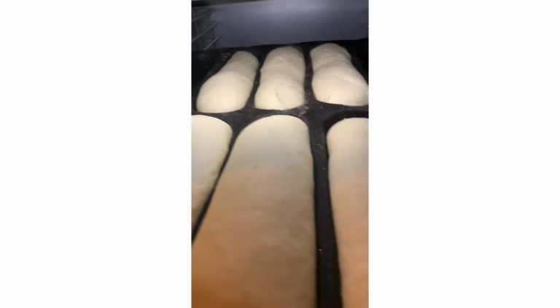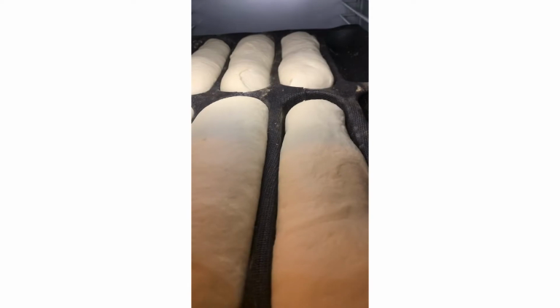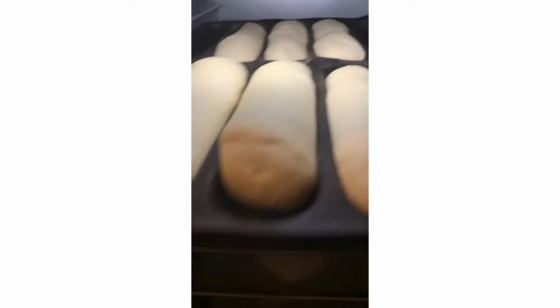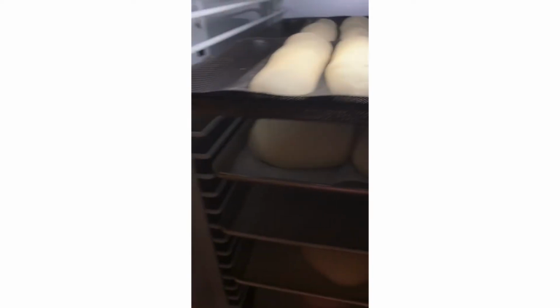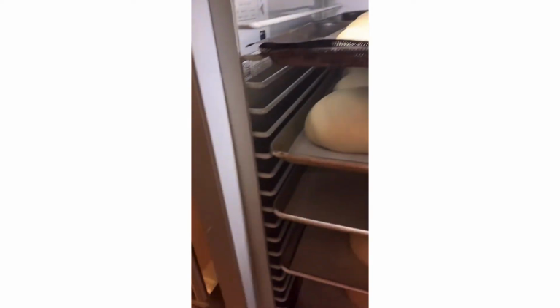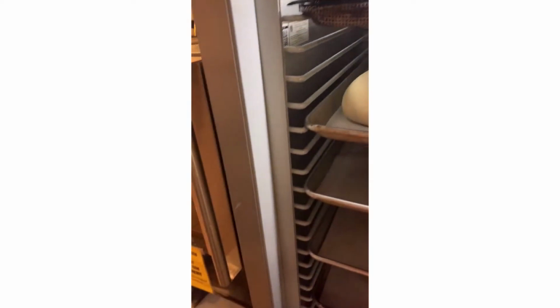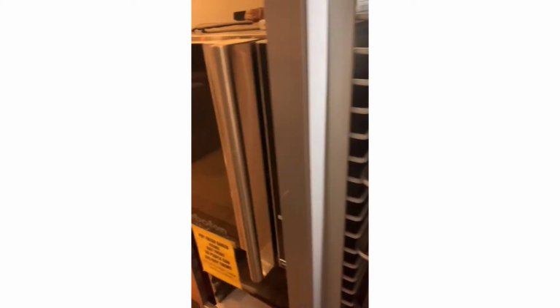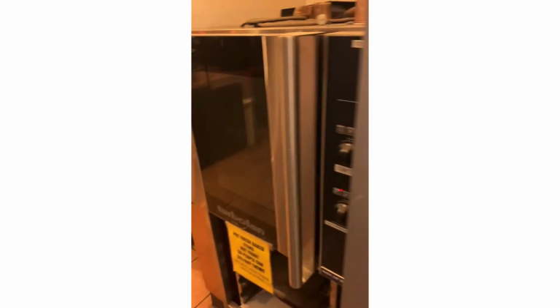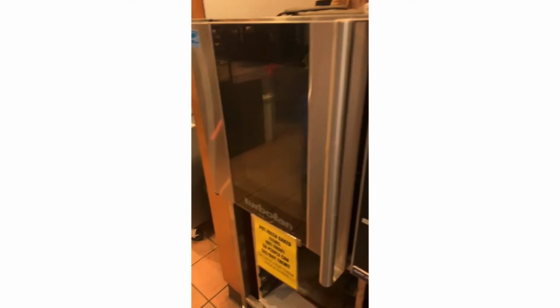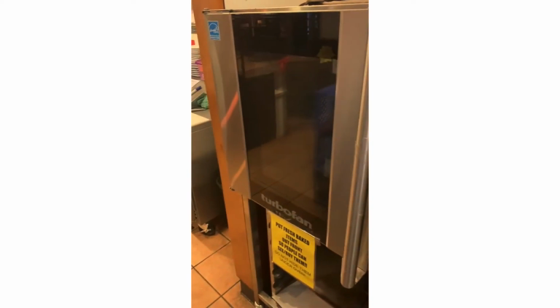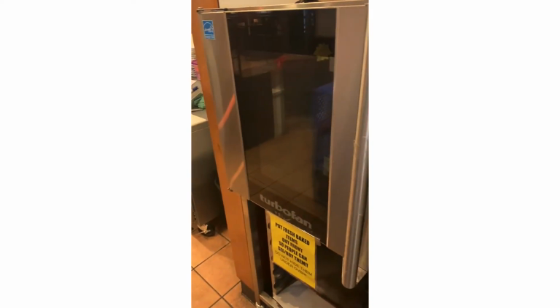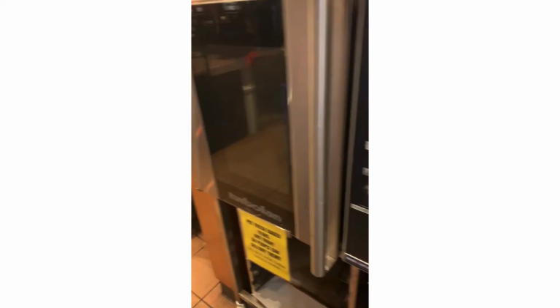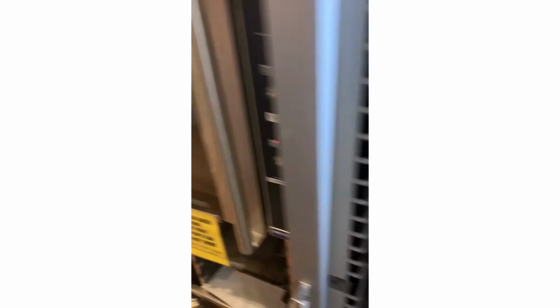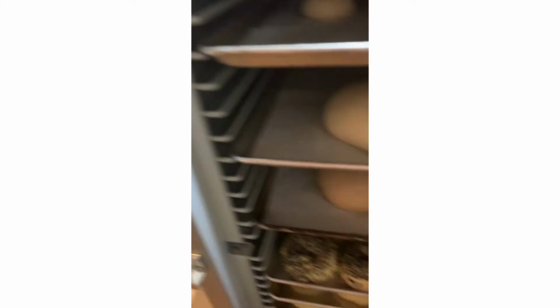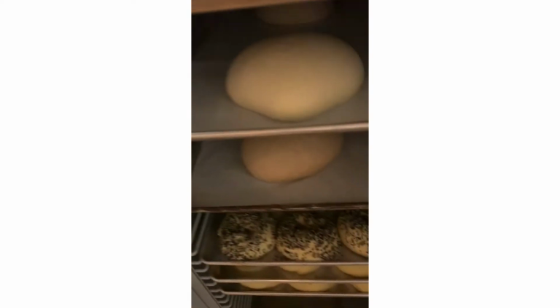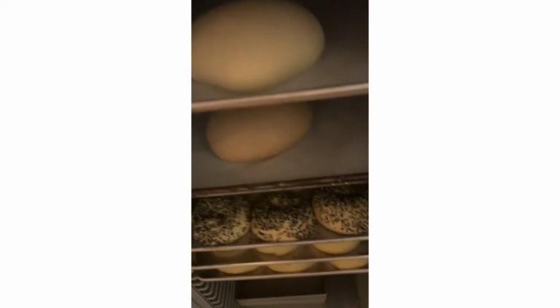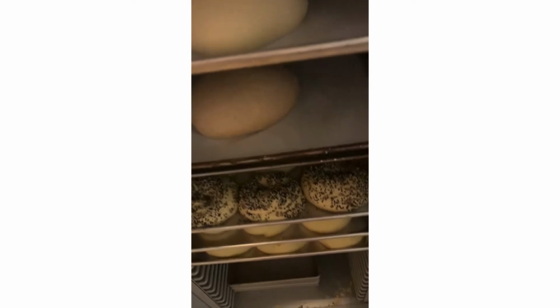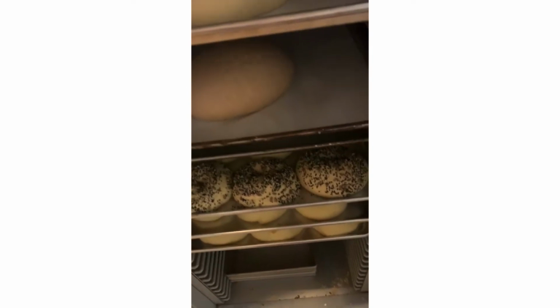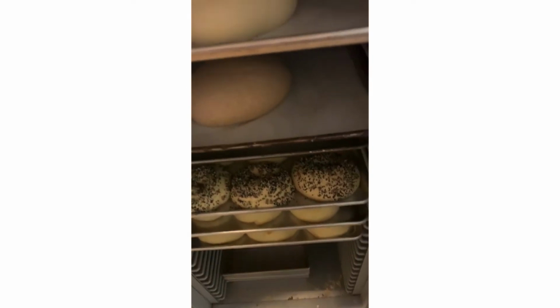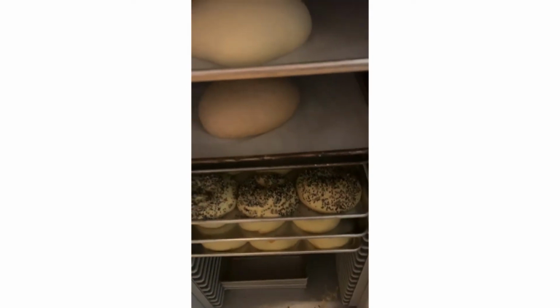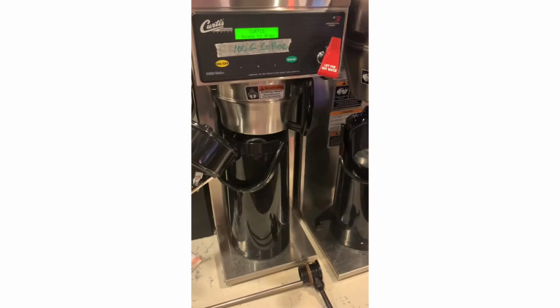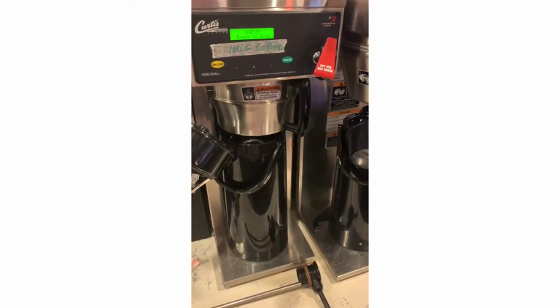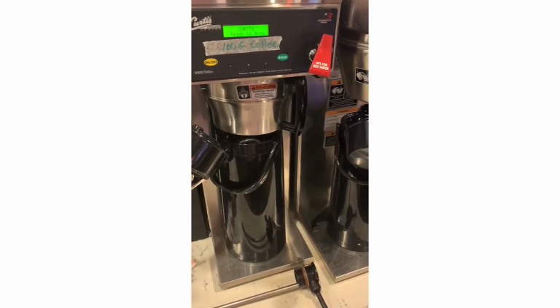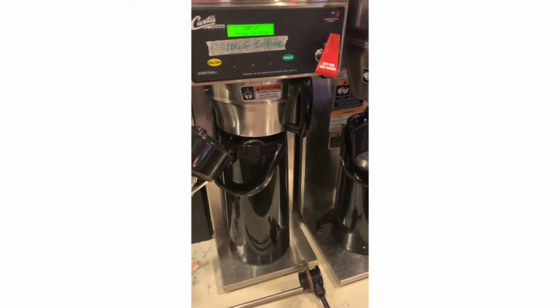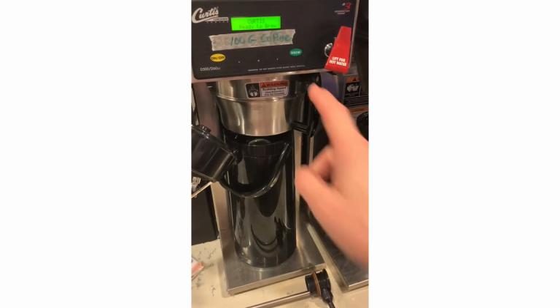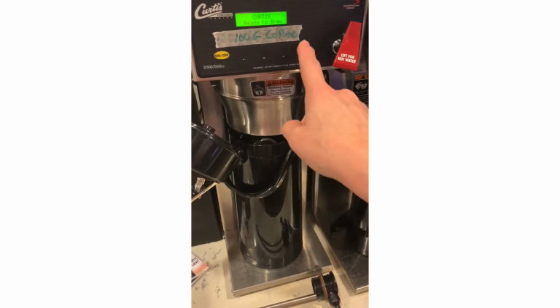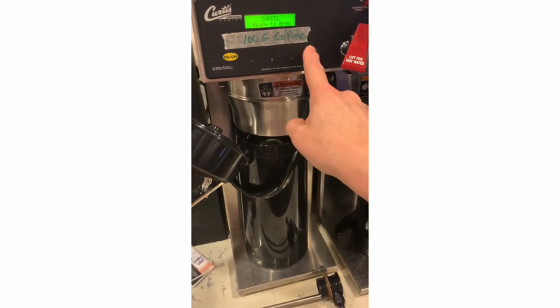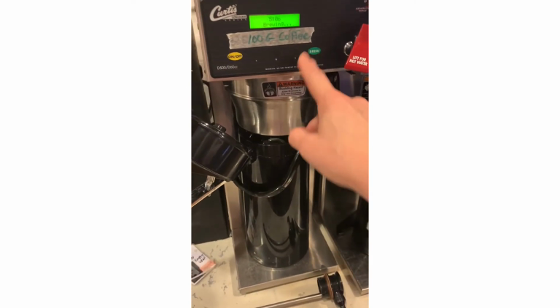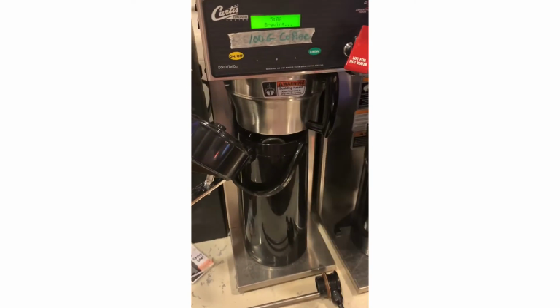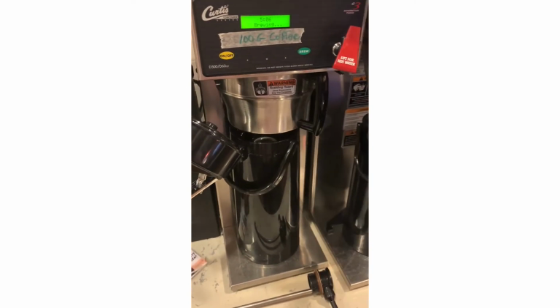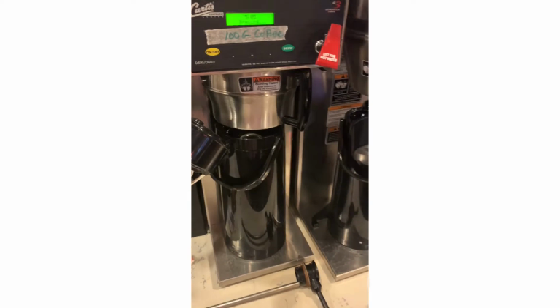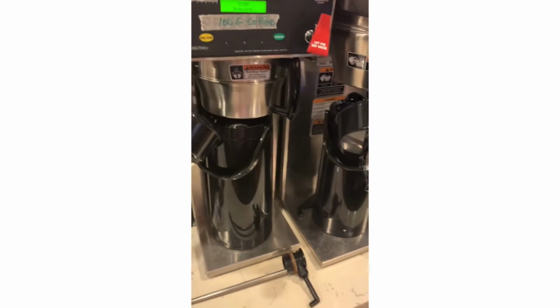There are some baguettes, and those are all going to be cooked in the convection oven and they'll be ready by the time we open. Going over to the coffee area, we're going to start this morning's coffee.